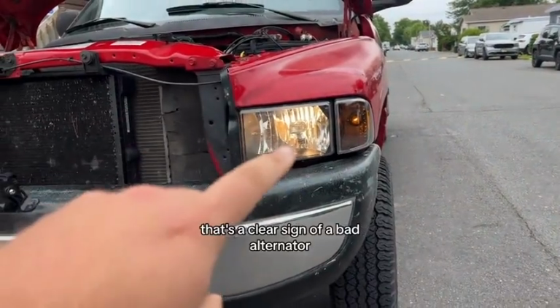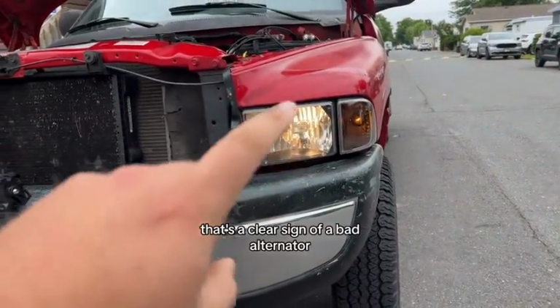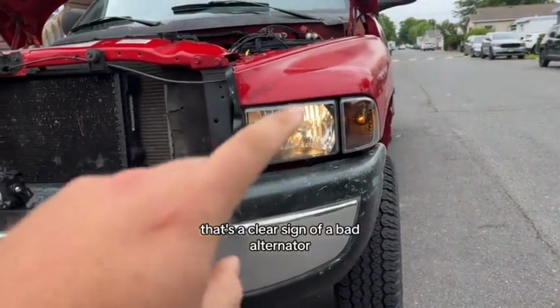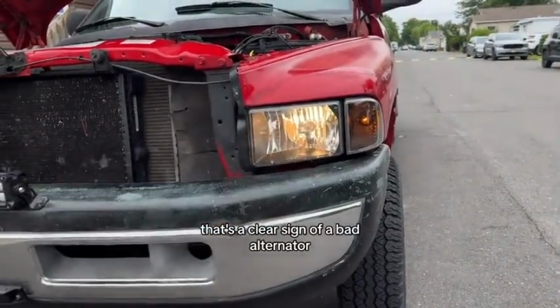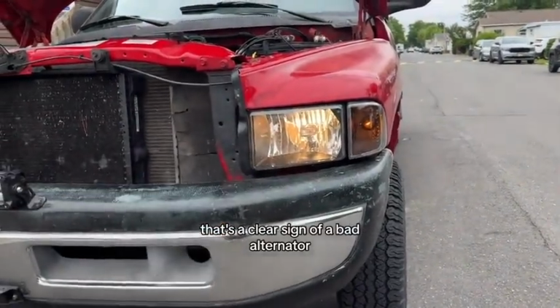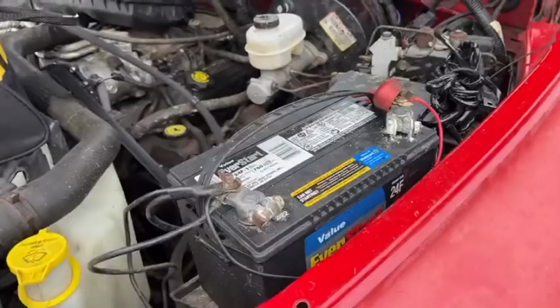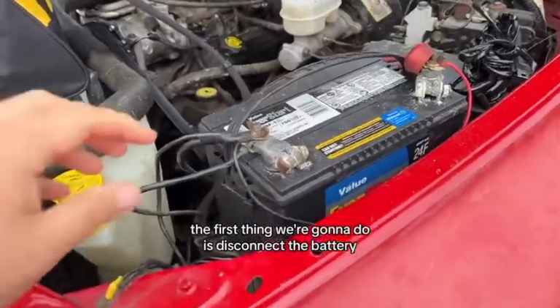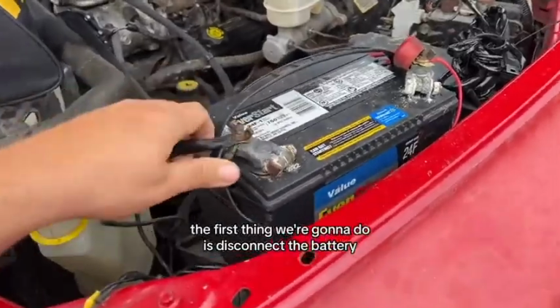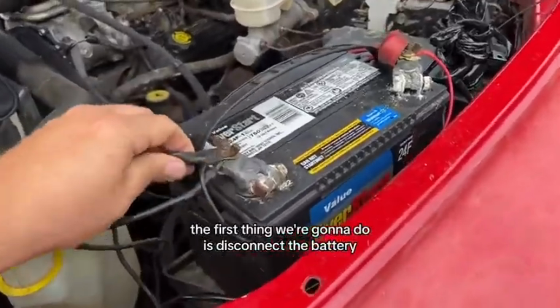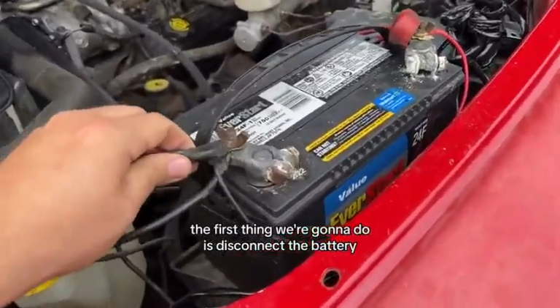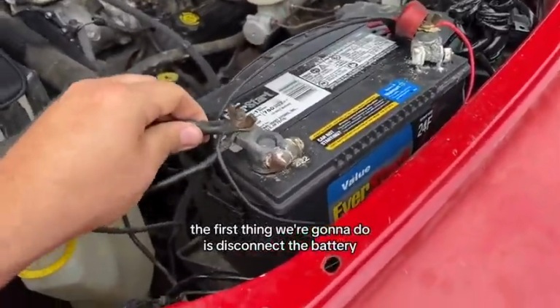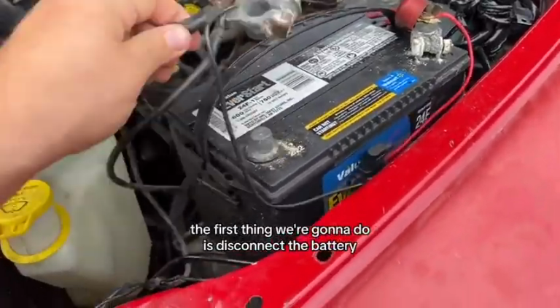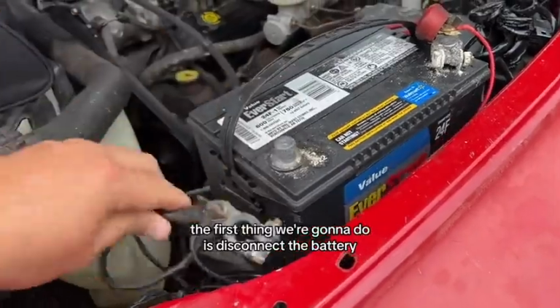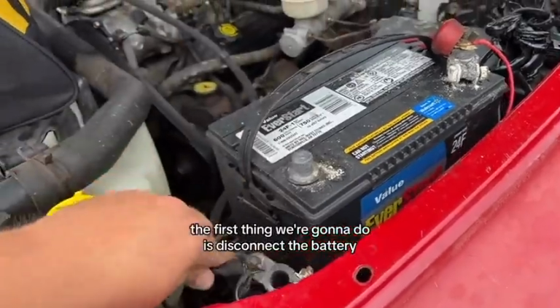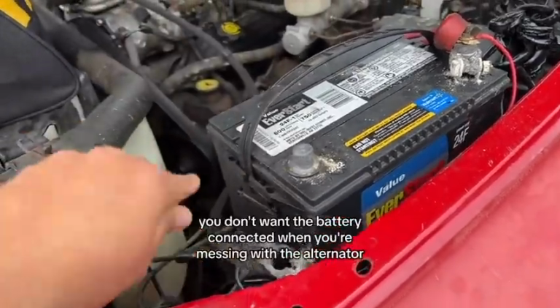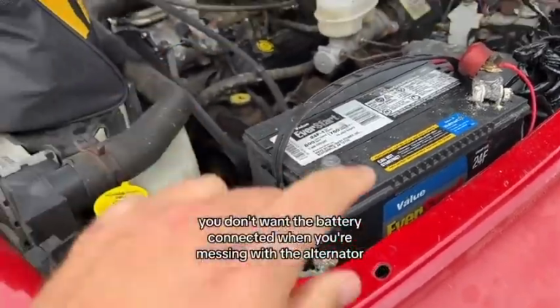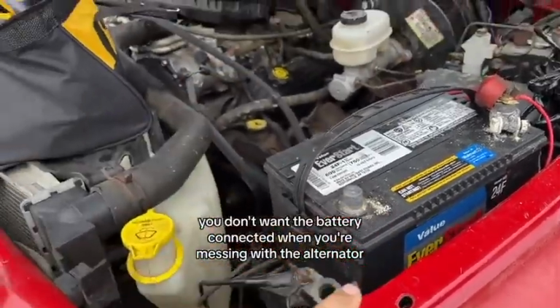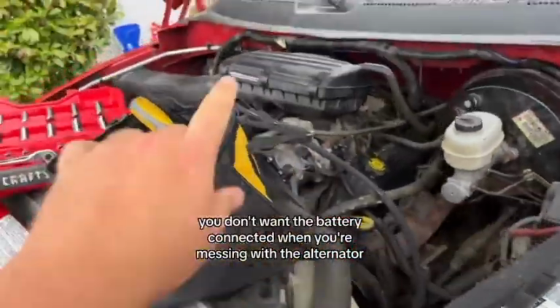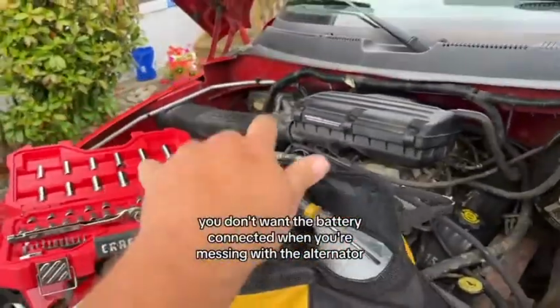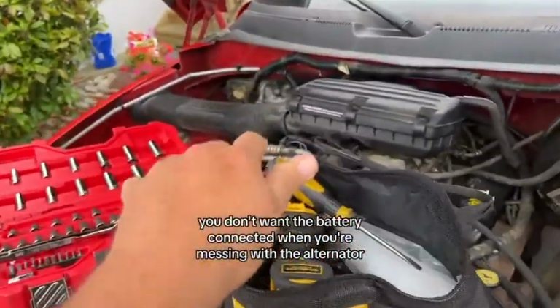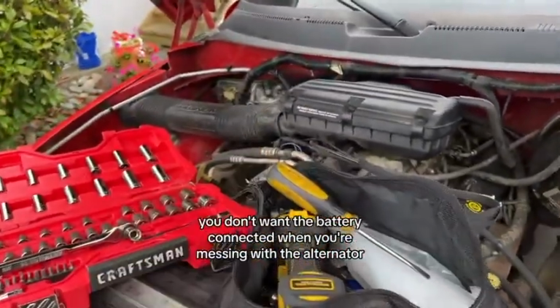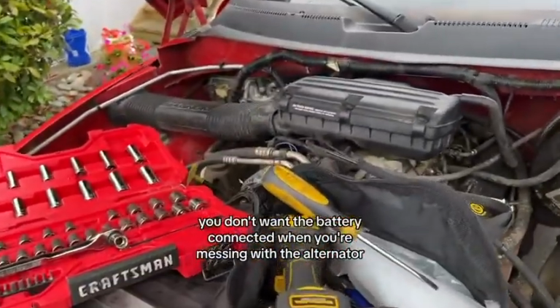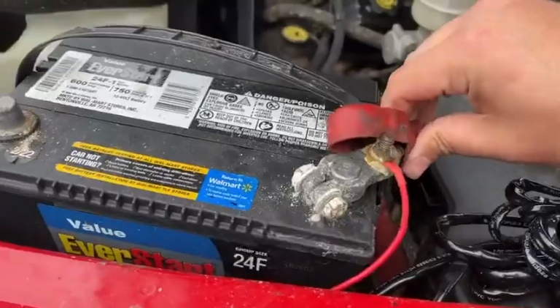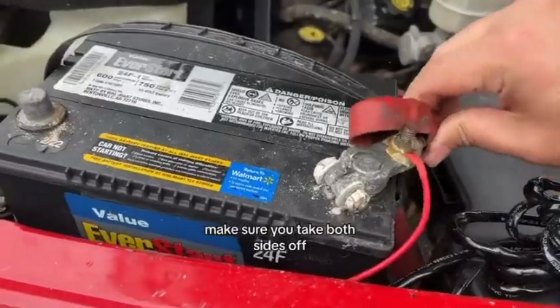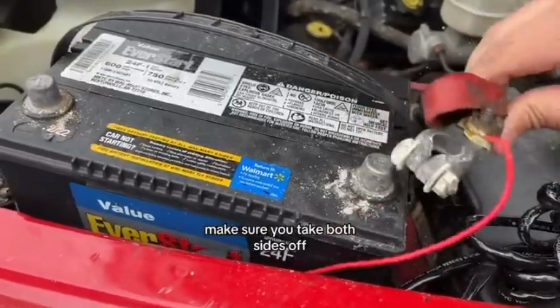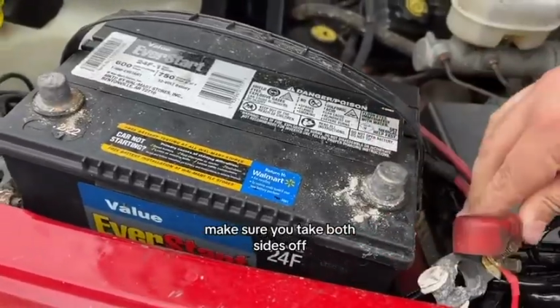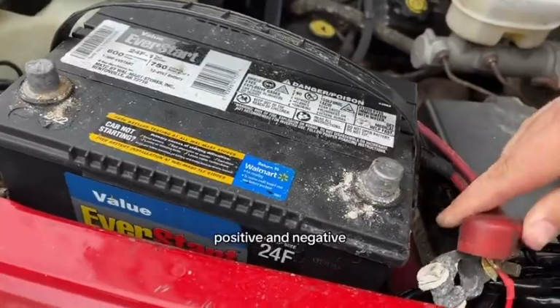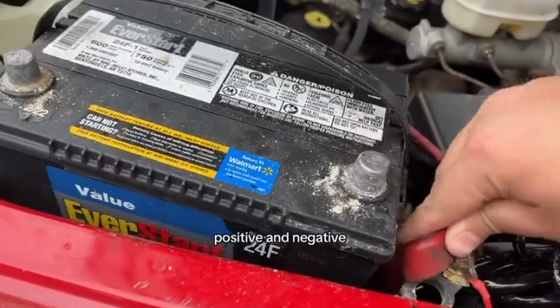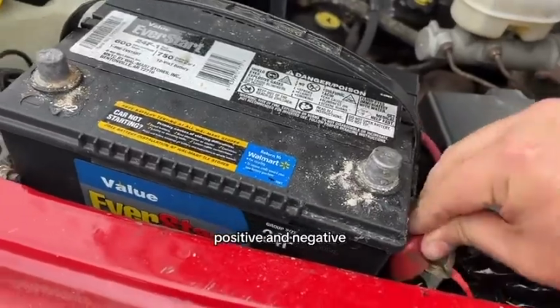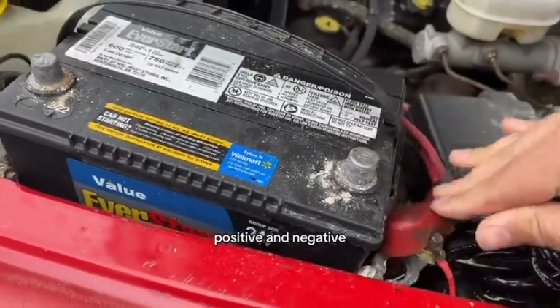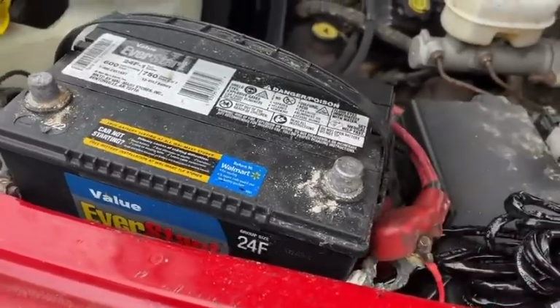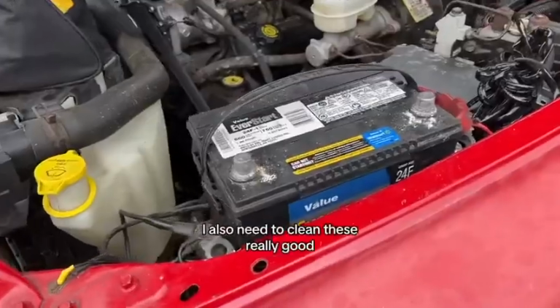The first thing we're going to do is disconnect the battery. You don't want the battery connected when you're messing with an alternator. Make sure you take both sides off — positive and negative. I also need to clean these really good.